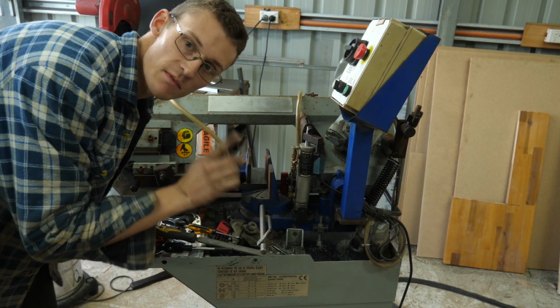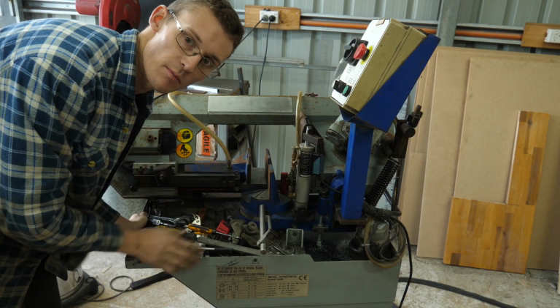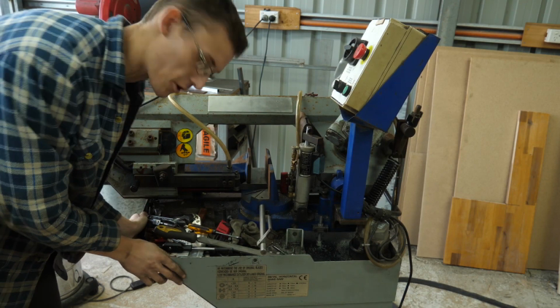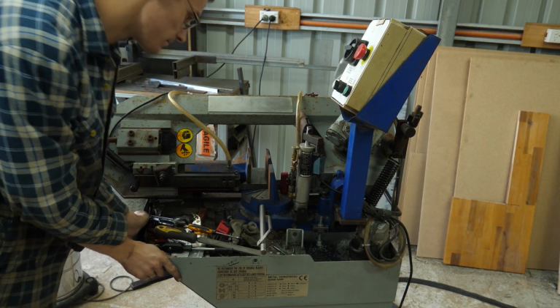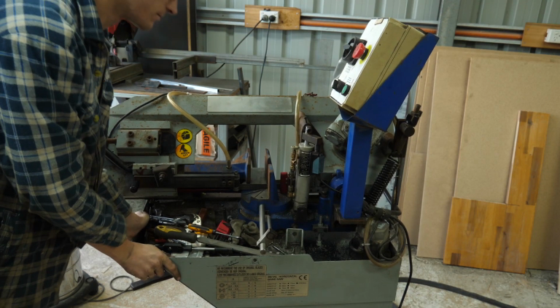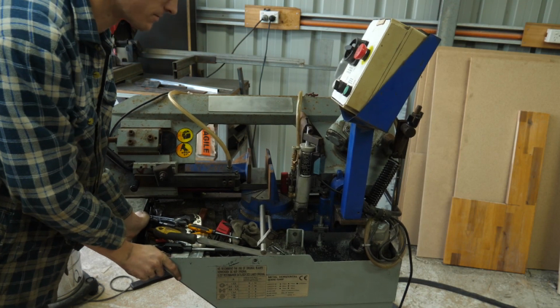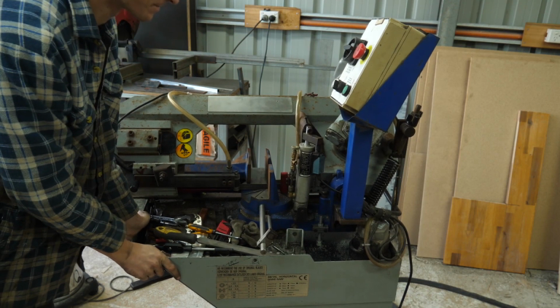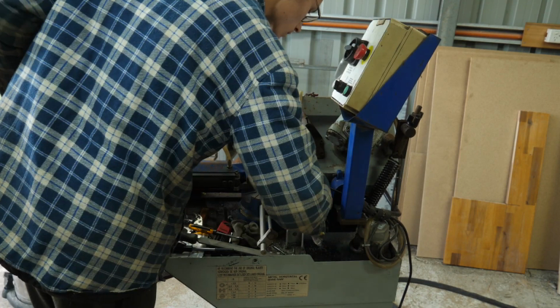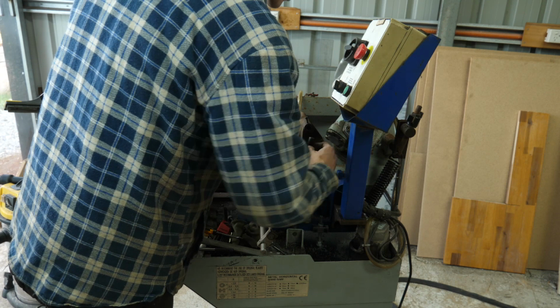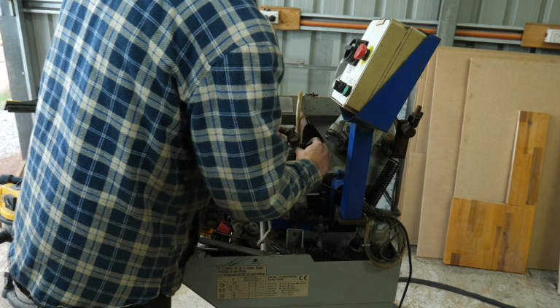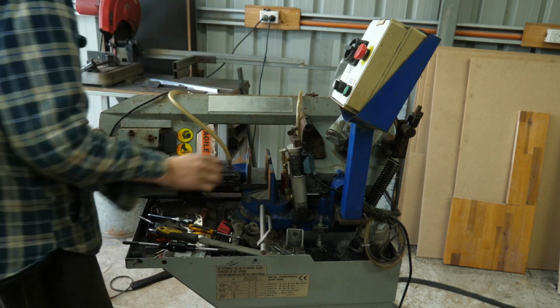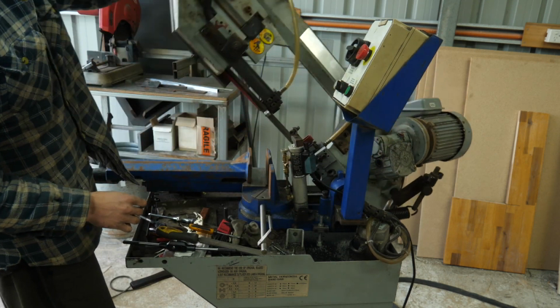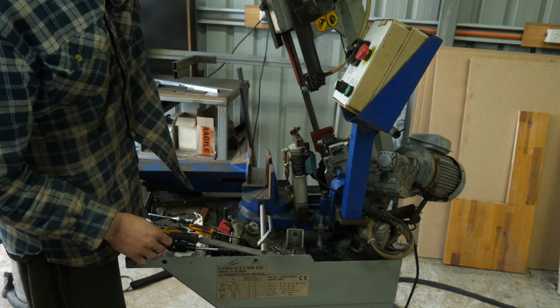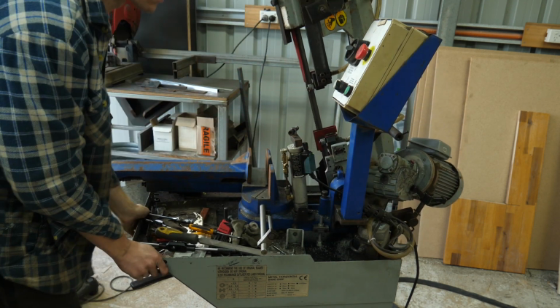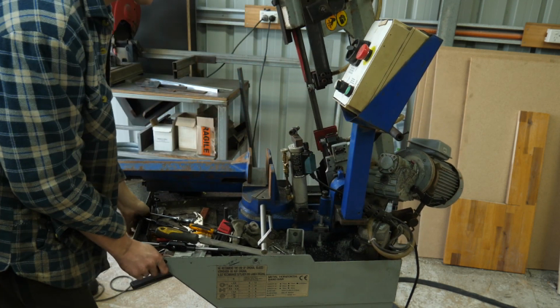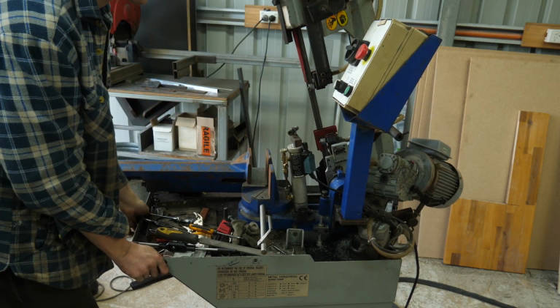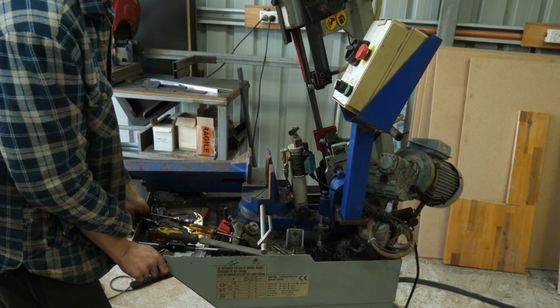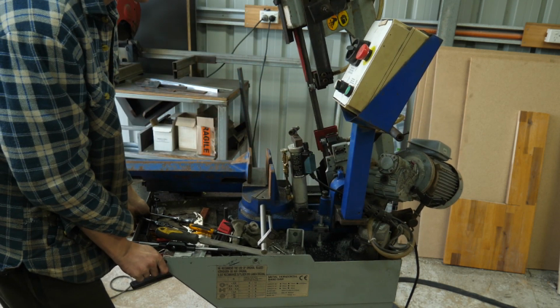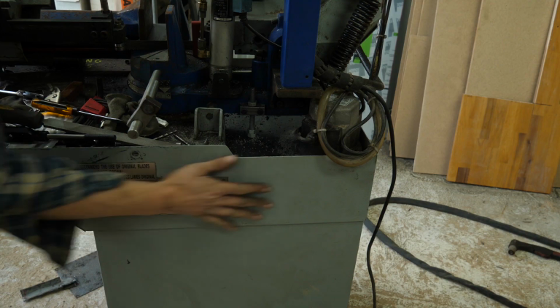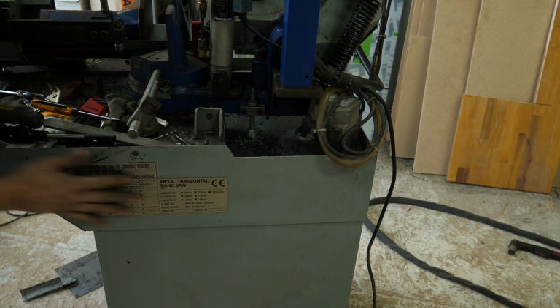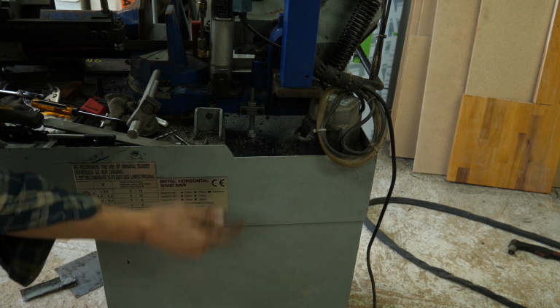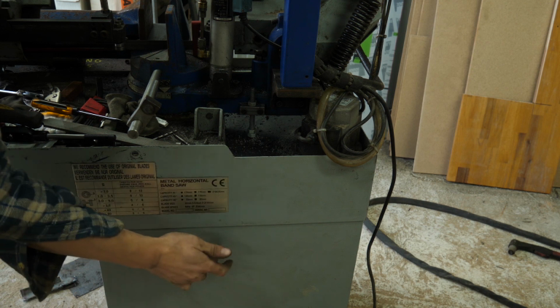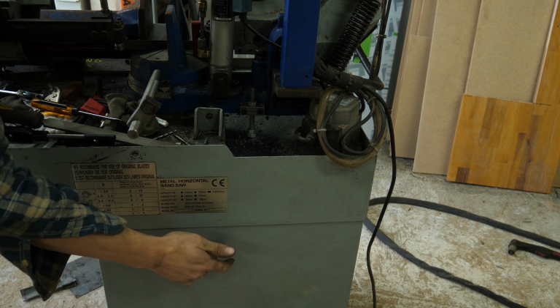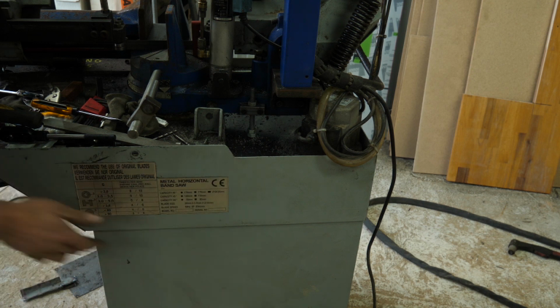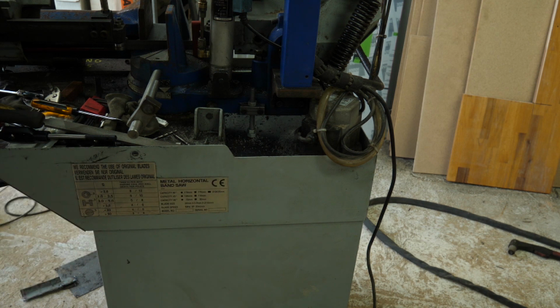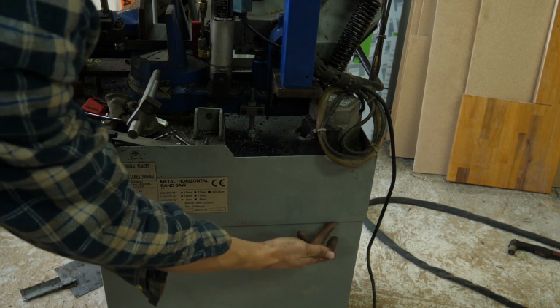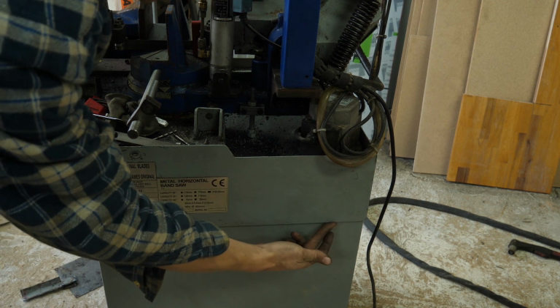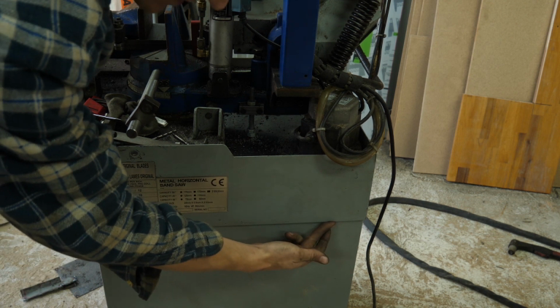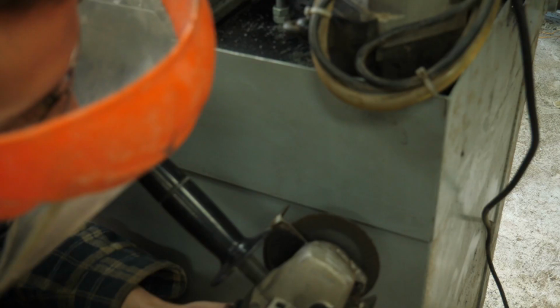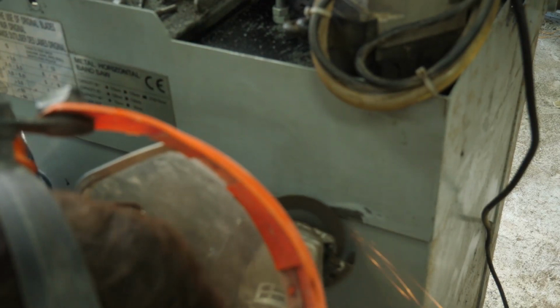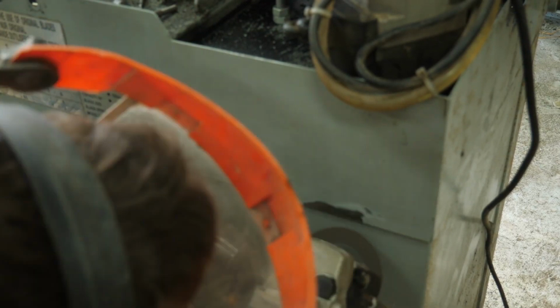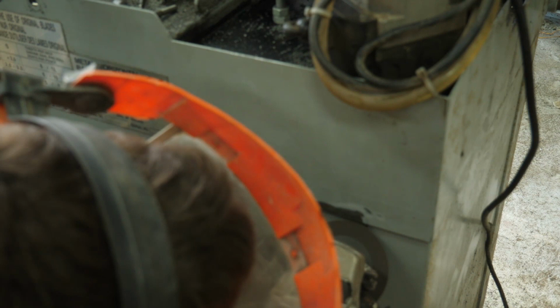Something's become apparent. The top section here is not connected to the bottom very well — all the movement is here. Let's run some beads of weld.